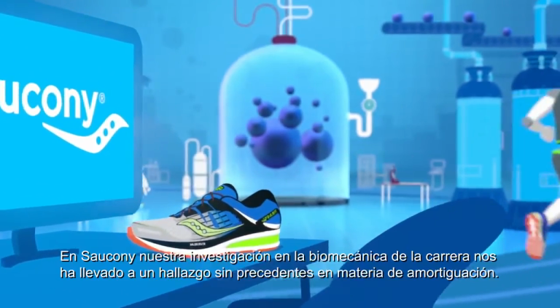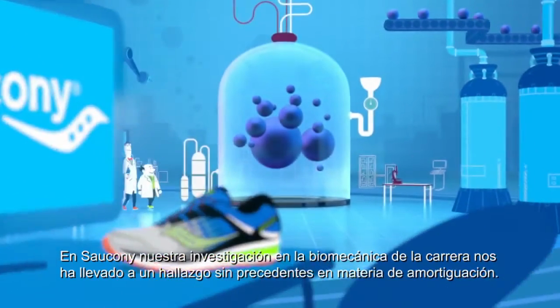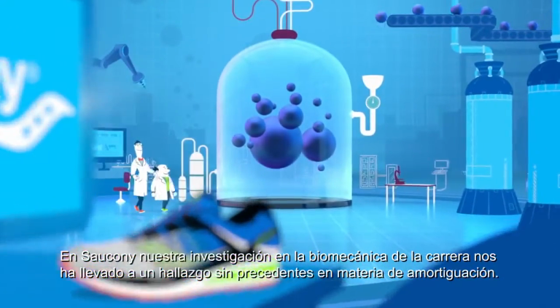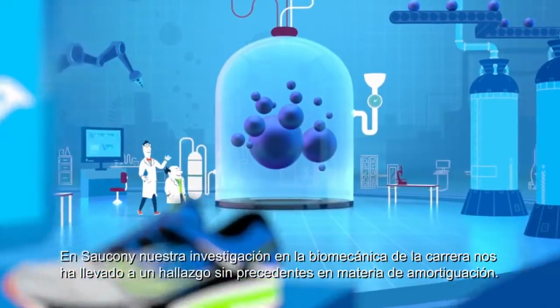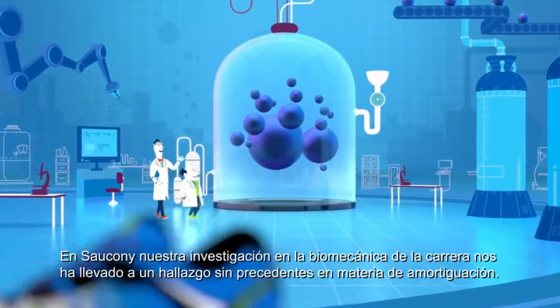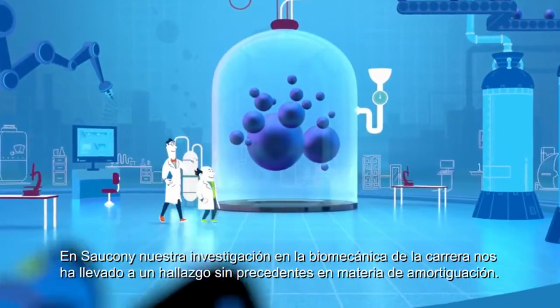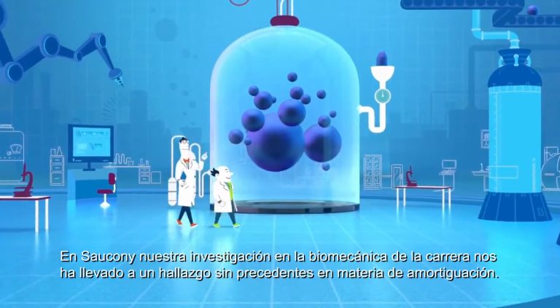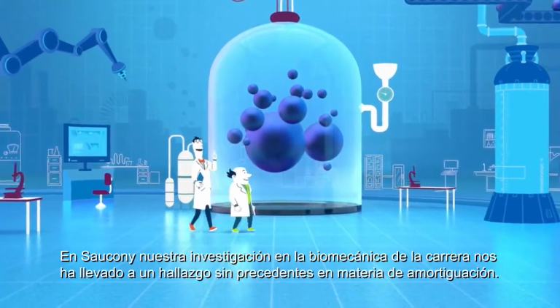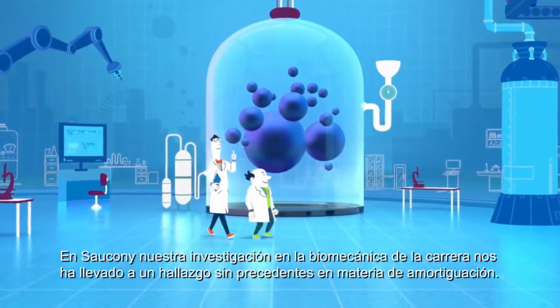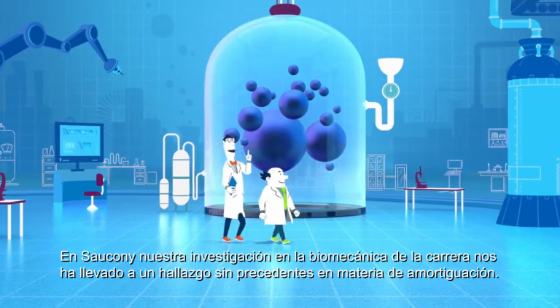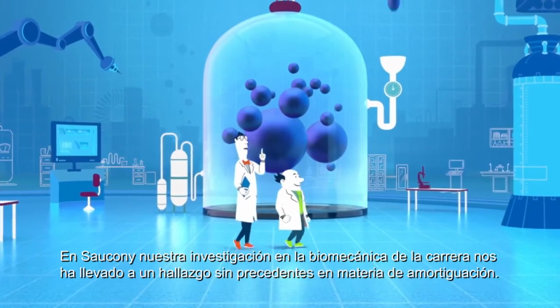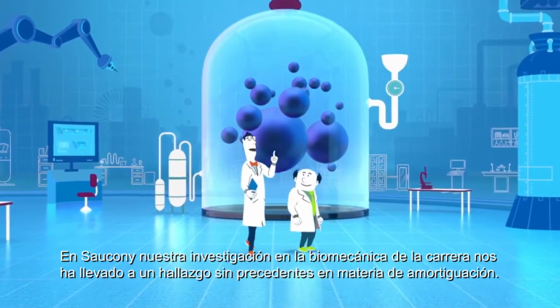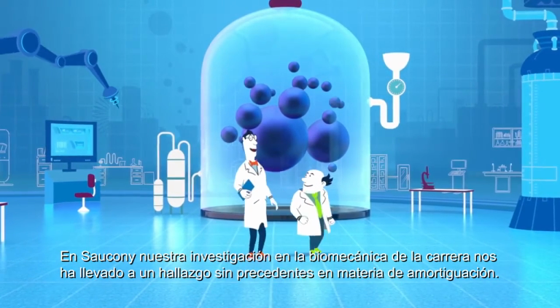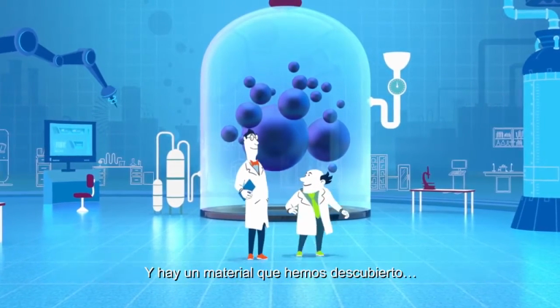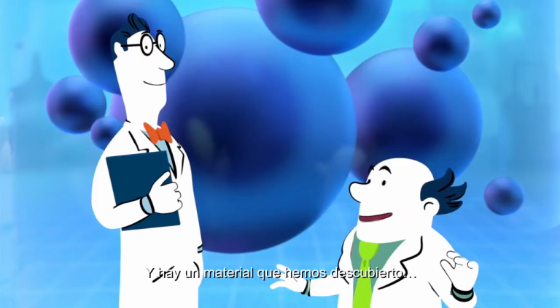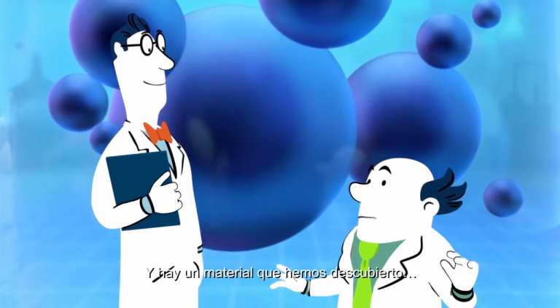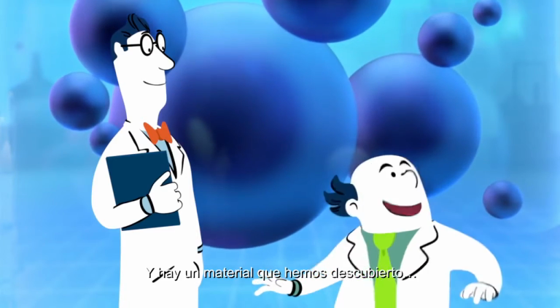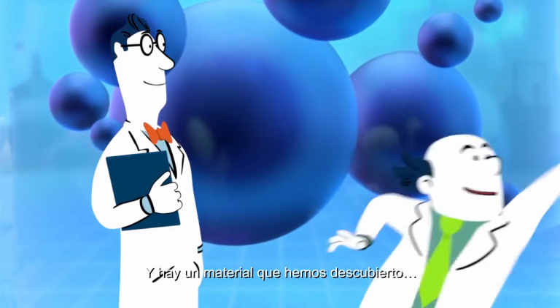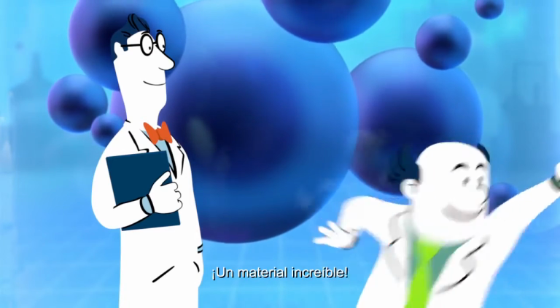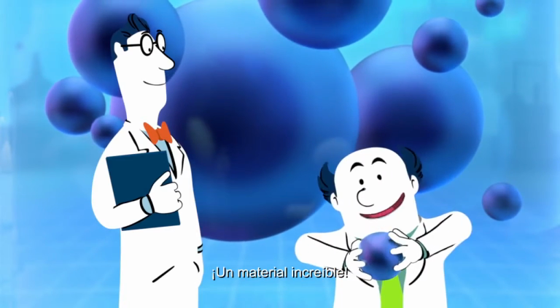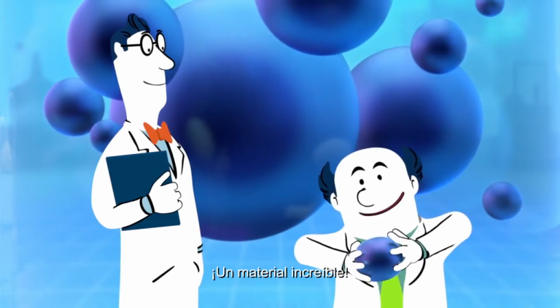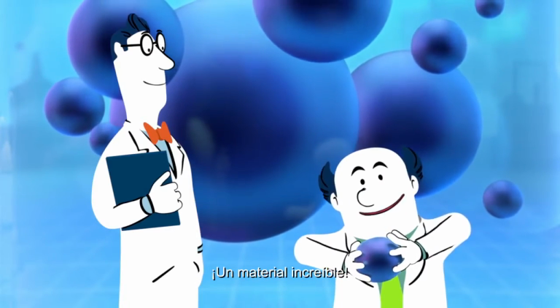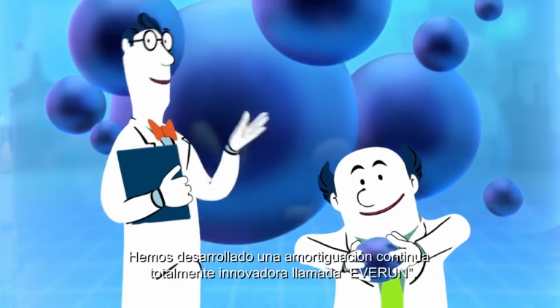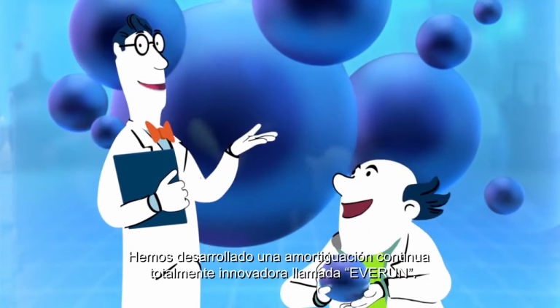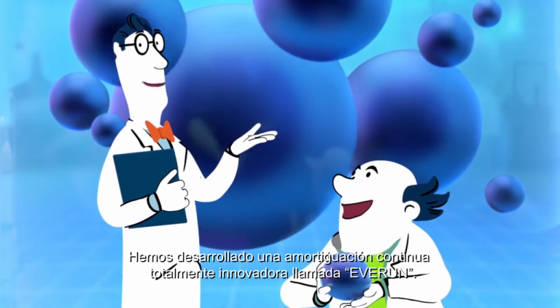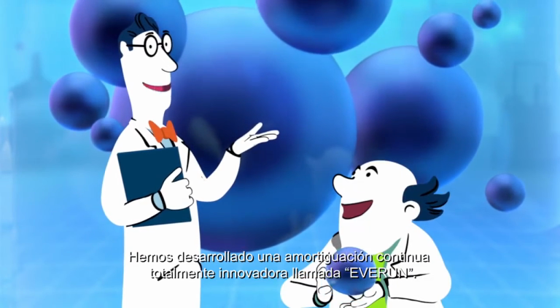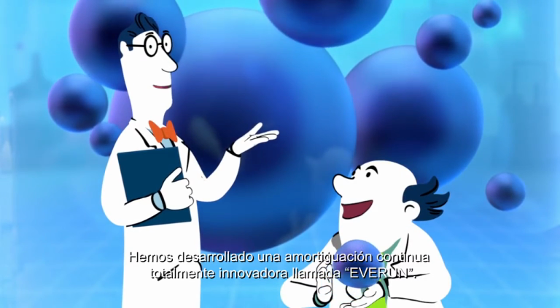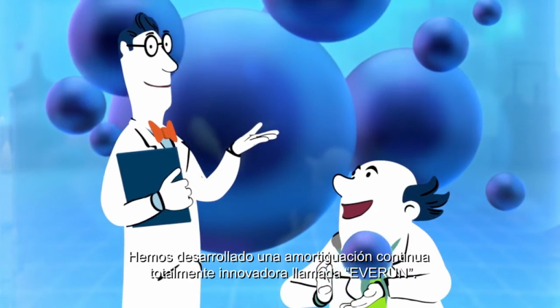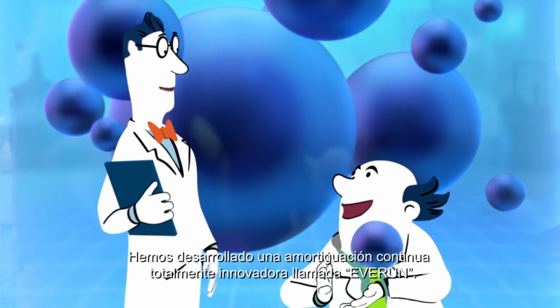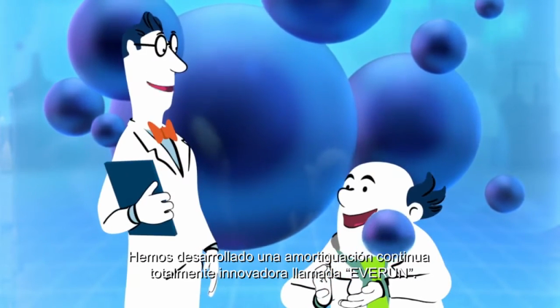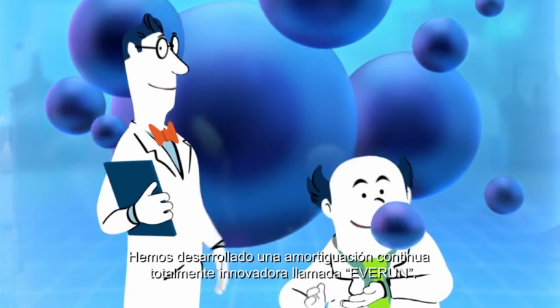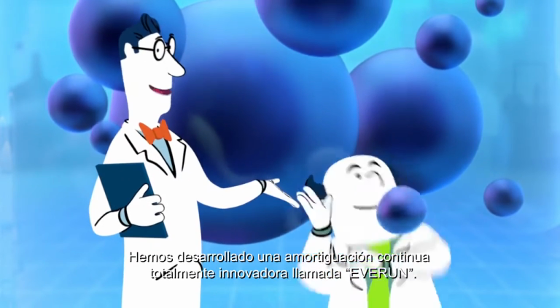At Saucony, our research in running dynamics has led us to a breakthrough in cushioning. There's this stuff we came up with — amazing stuff! We've developed a new continuous cushioning technology called EverRun.